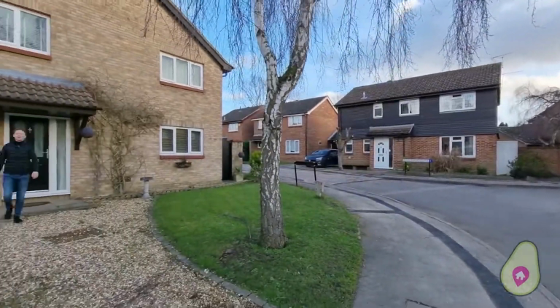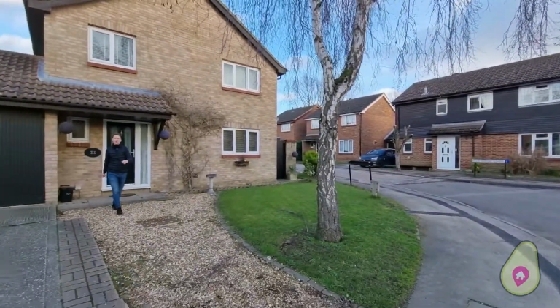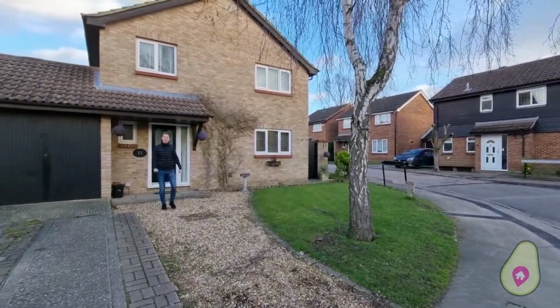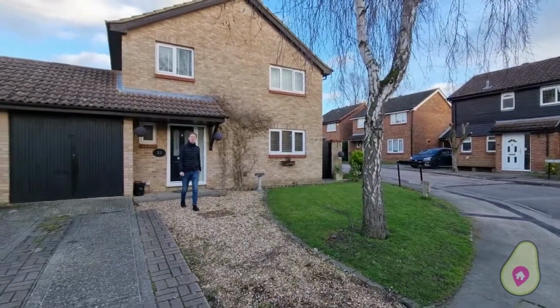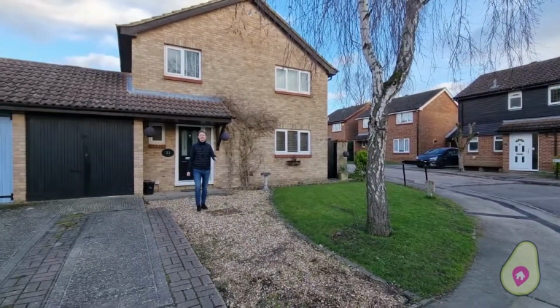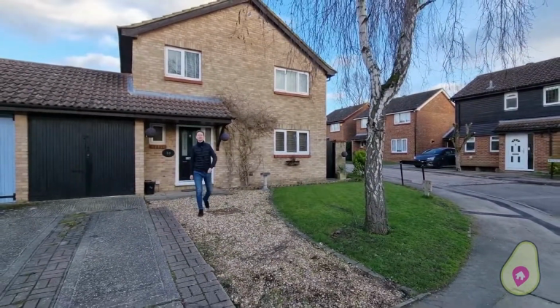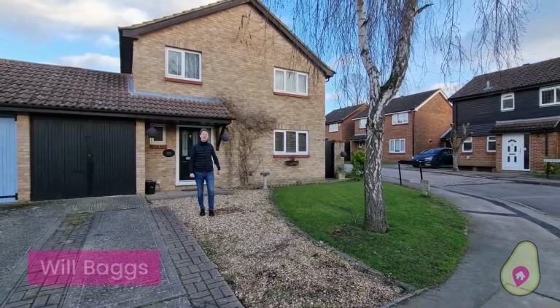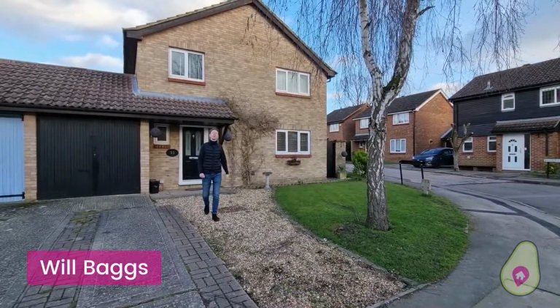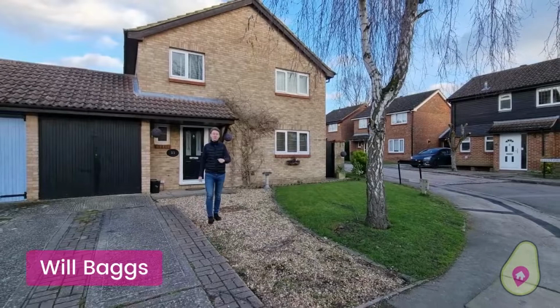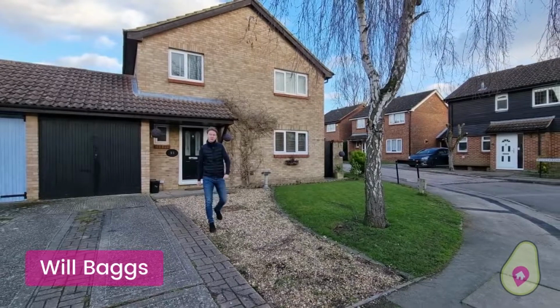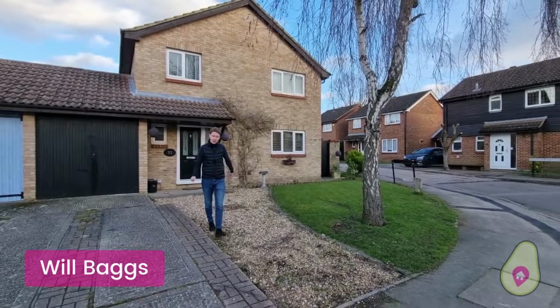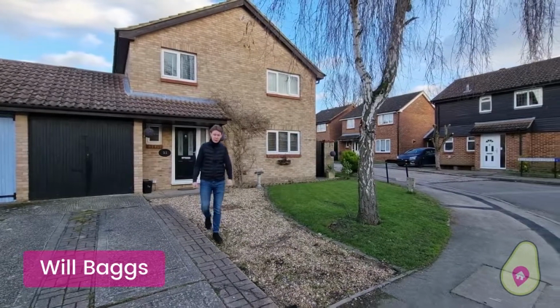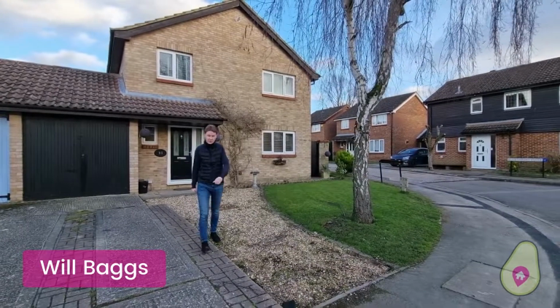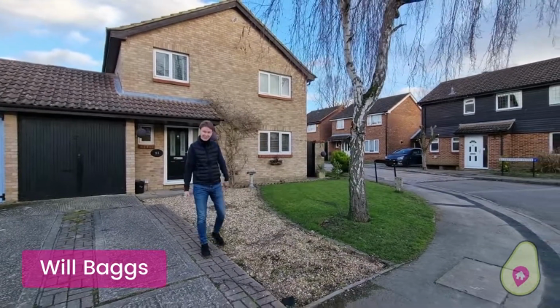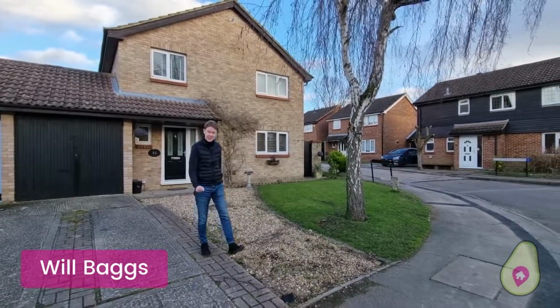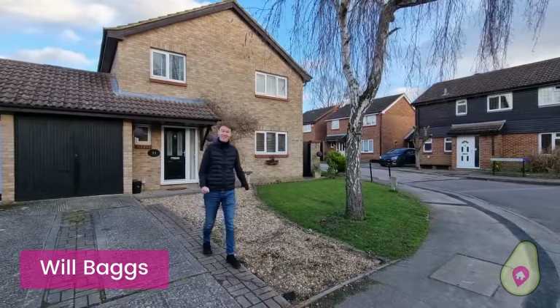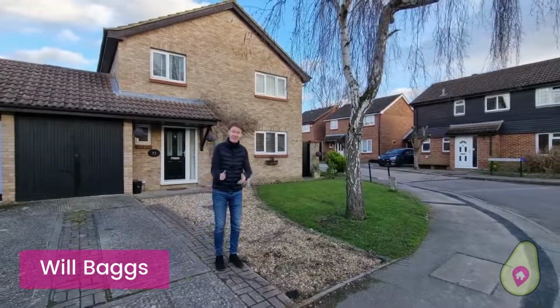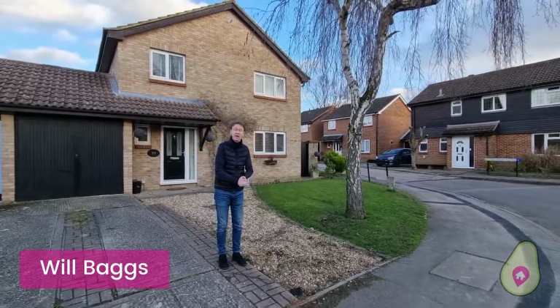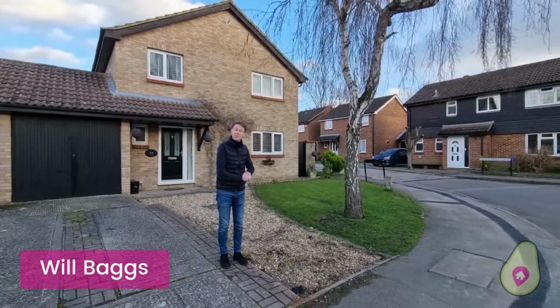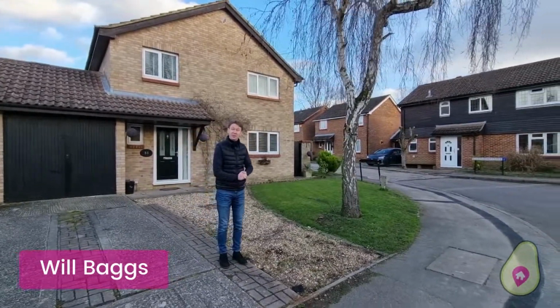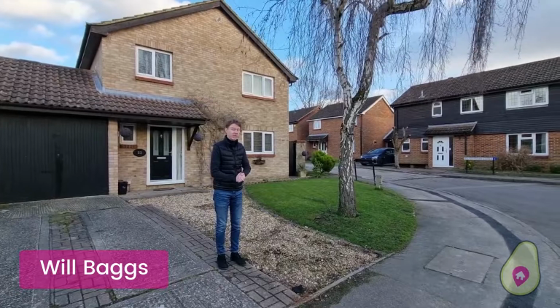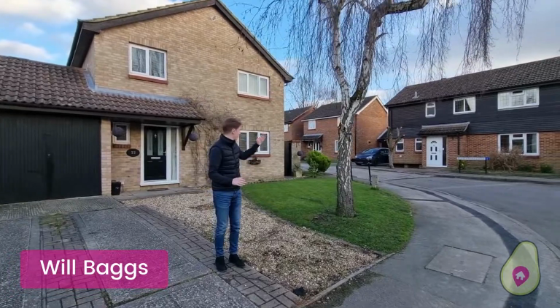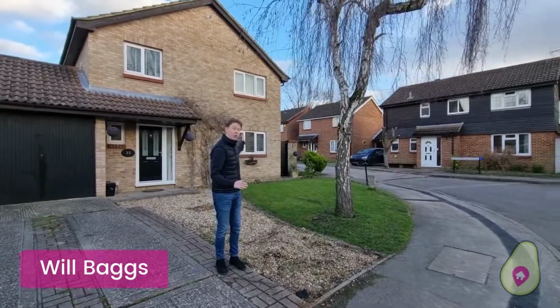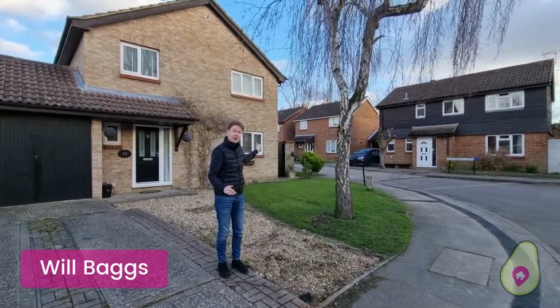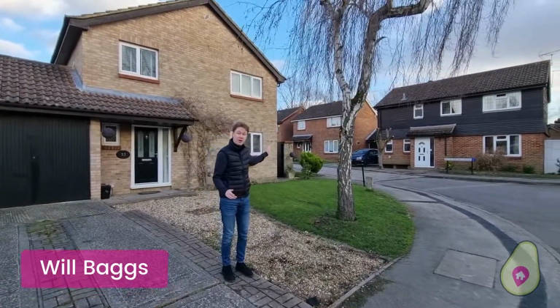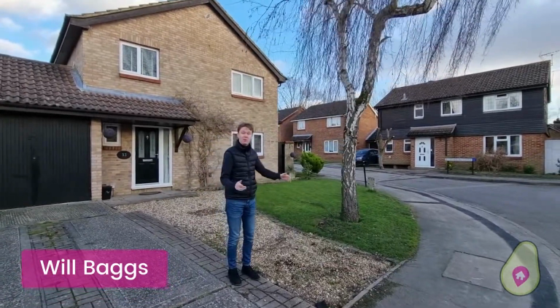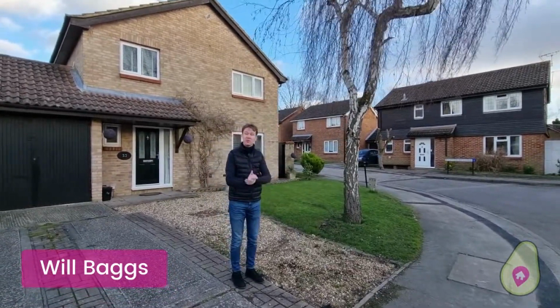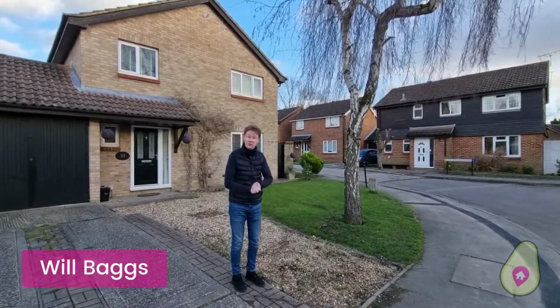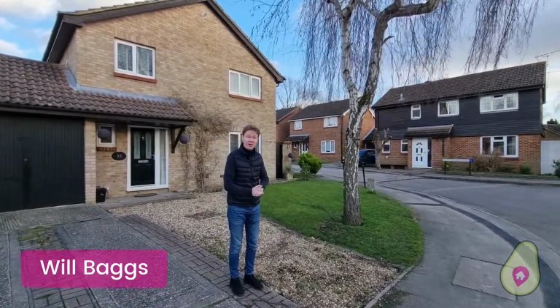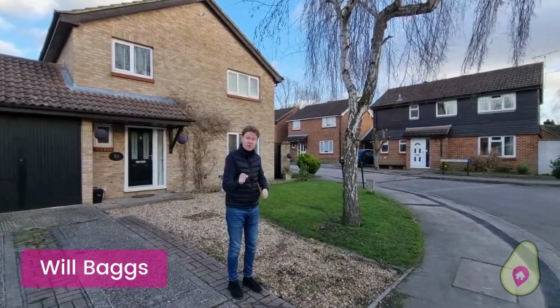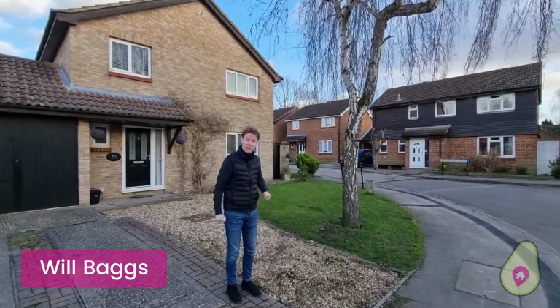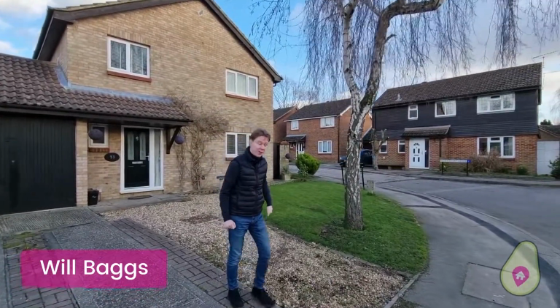Hi, I'm Will from Will and Mike Estate Agents and today I cannot wait to show you this large four-bedroom link detached house in Sandhurst. I'm in Avocet Crescent, I've got a corner plot here as well, but before I take you around, Mike's going to show you the local area.